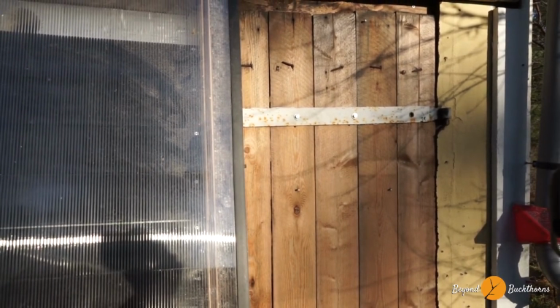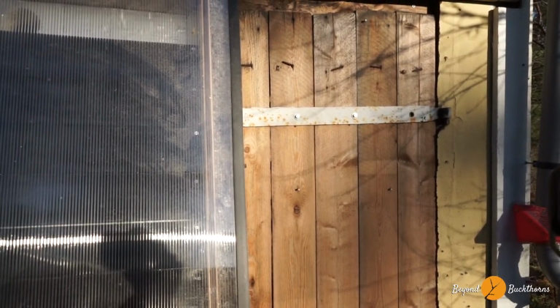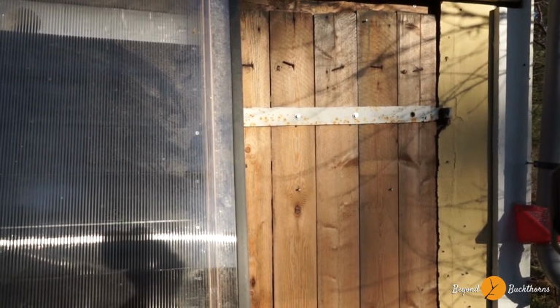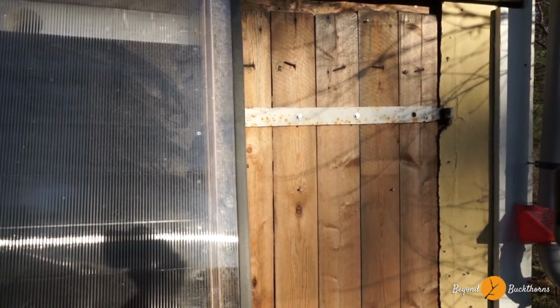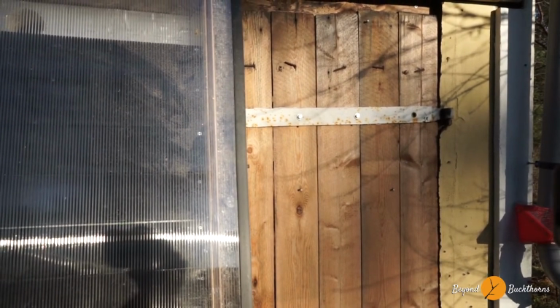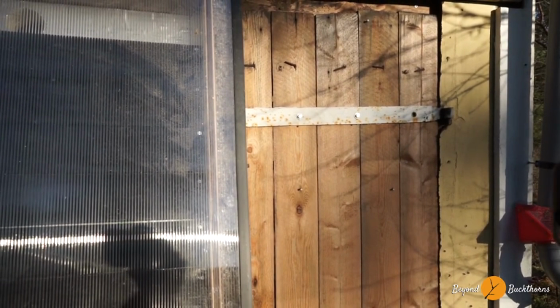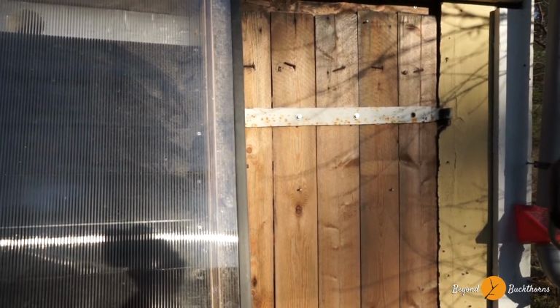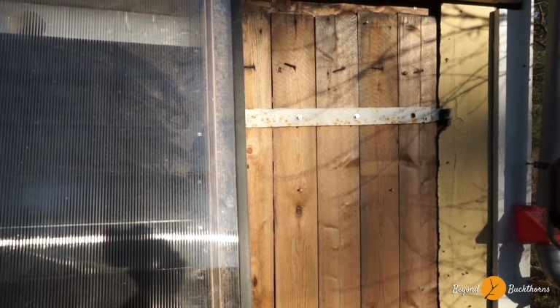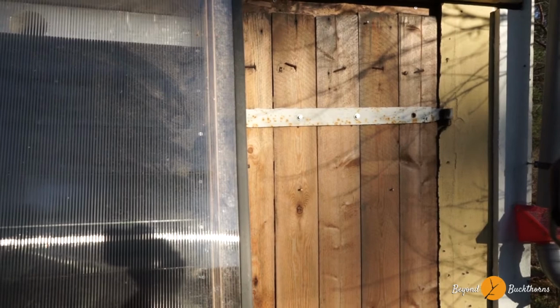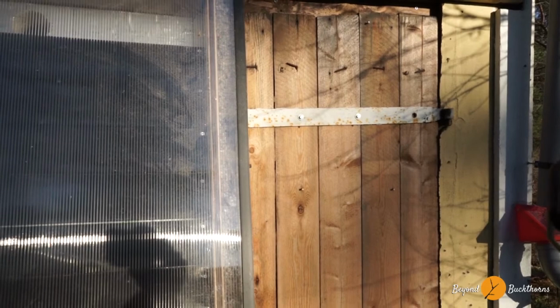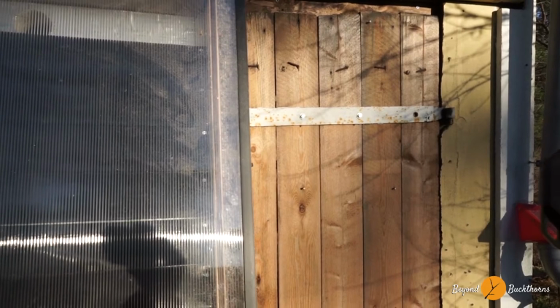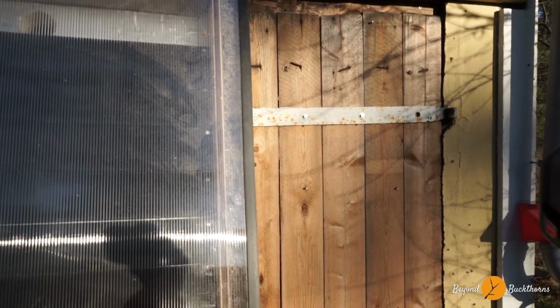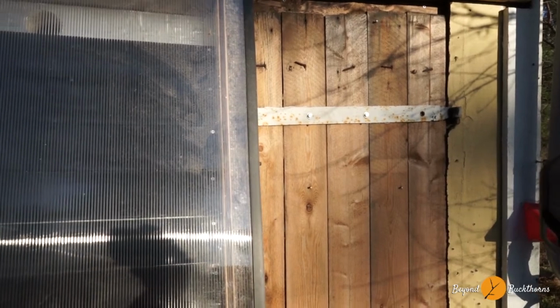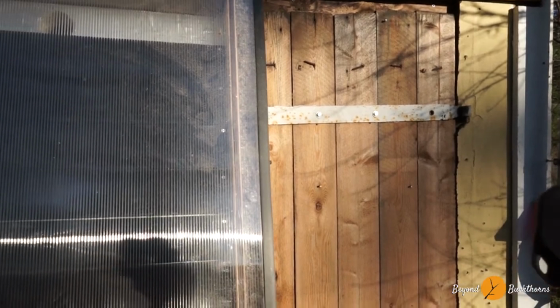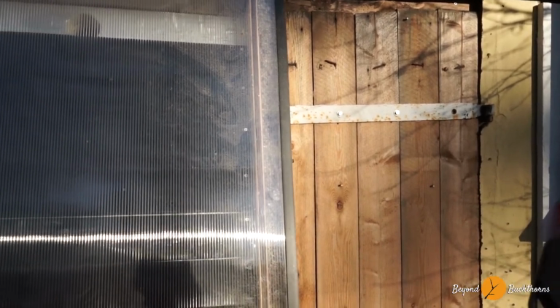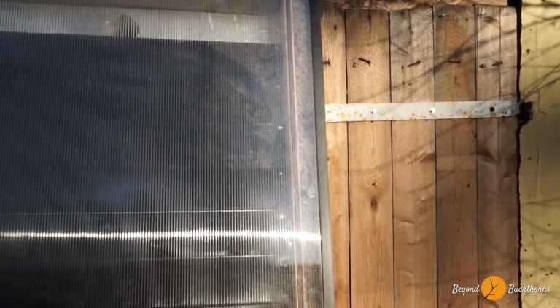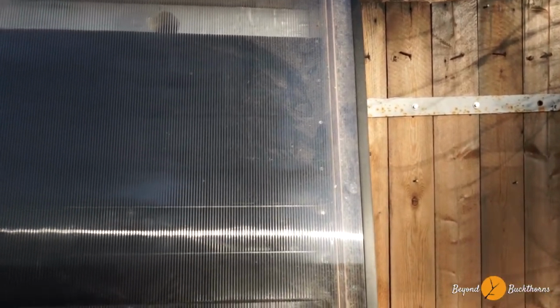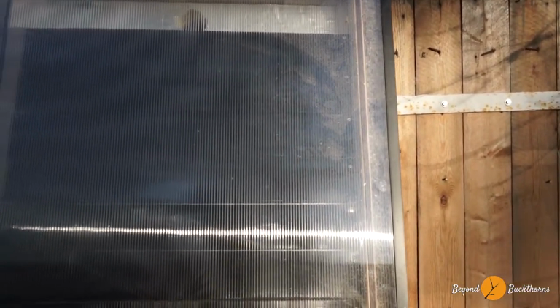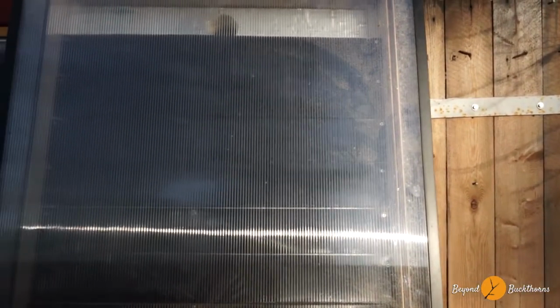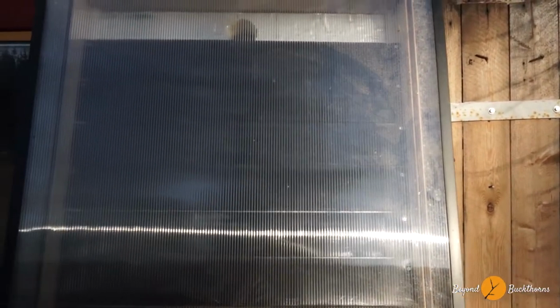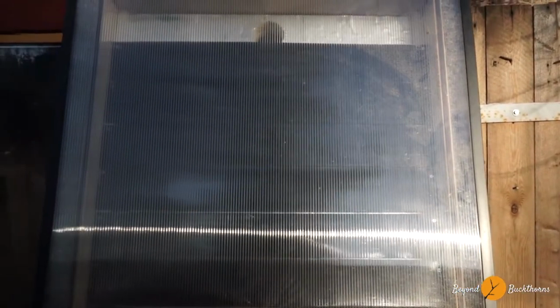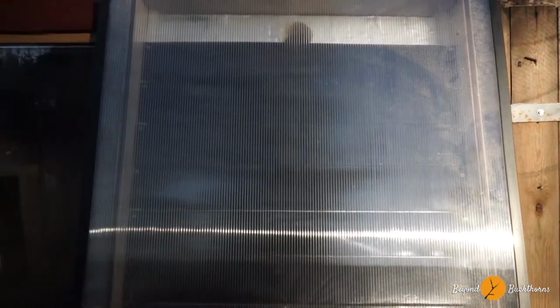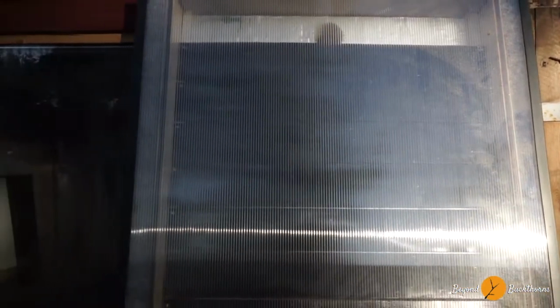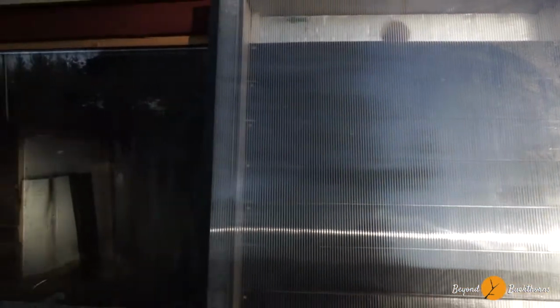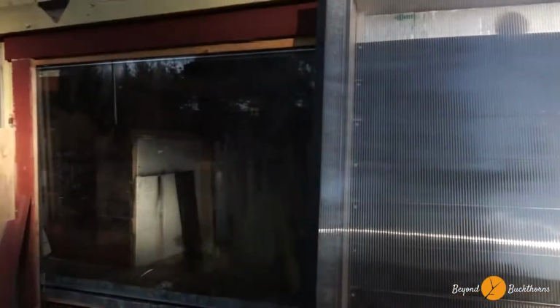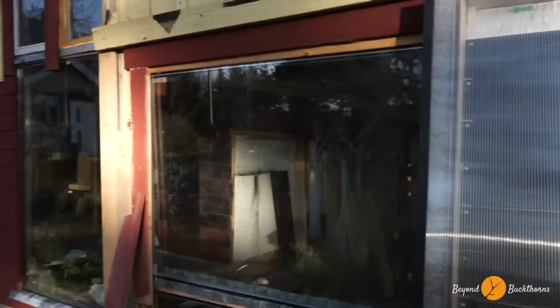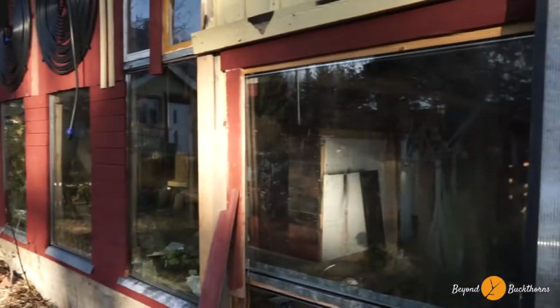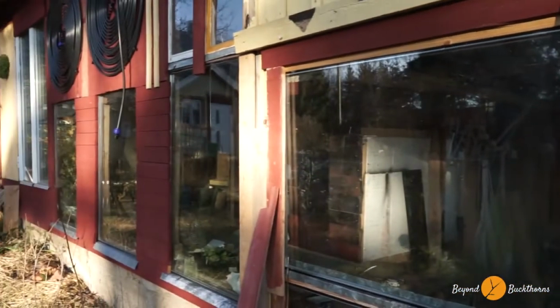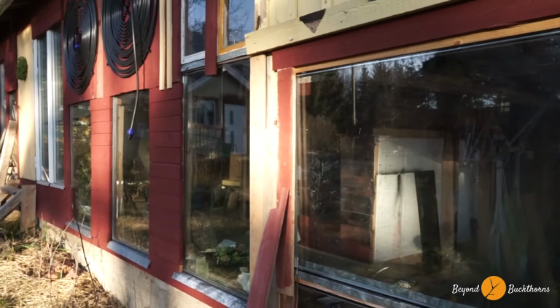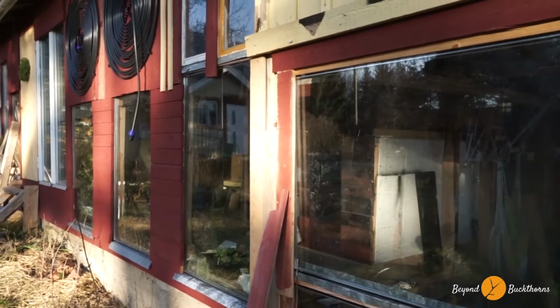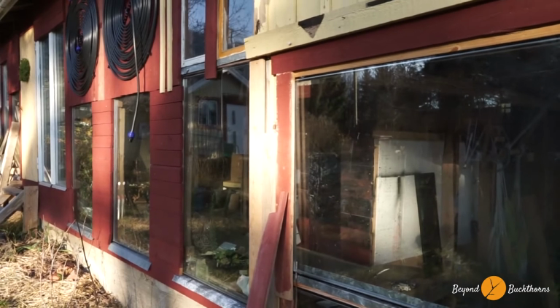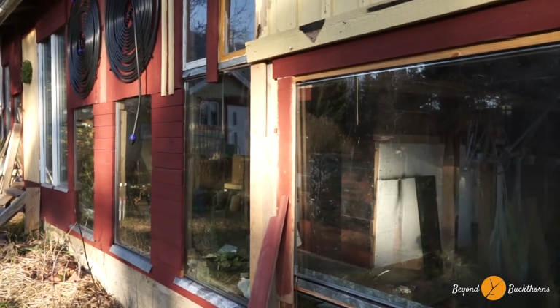It's minus two here on the outside, so that's okay. Let's check from the inside.